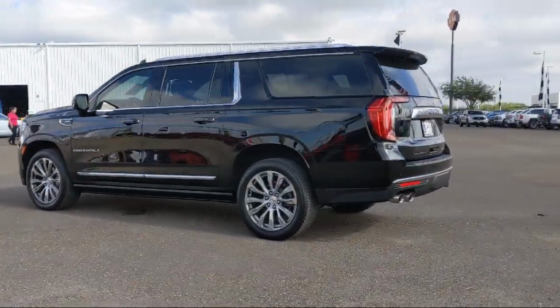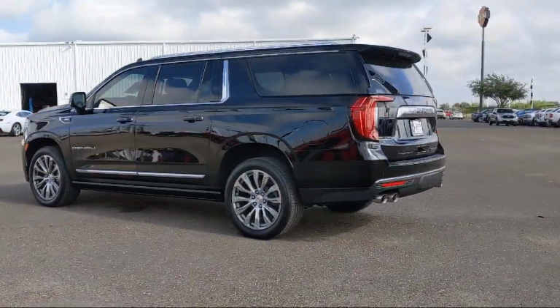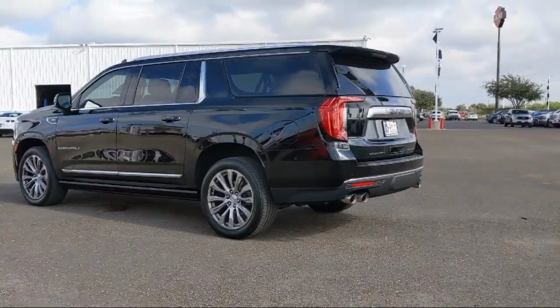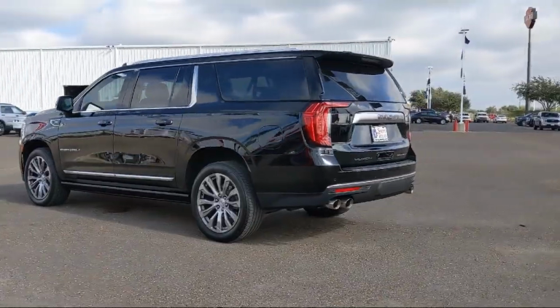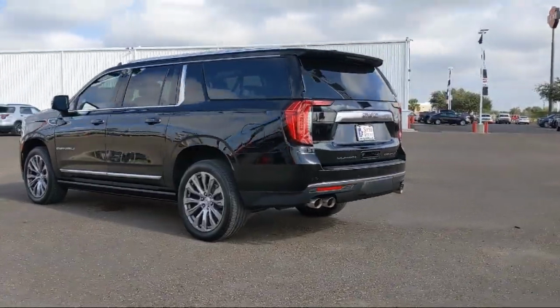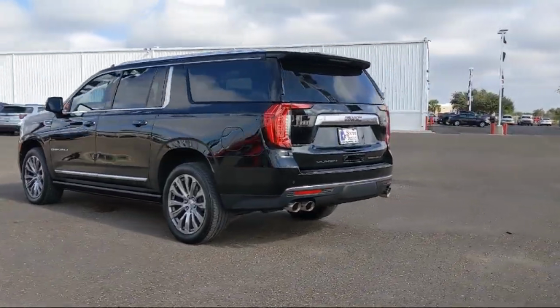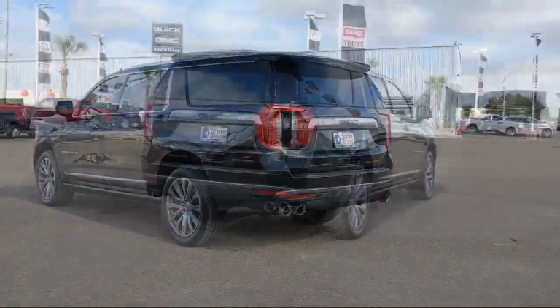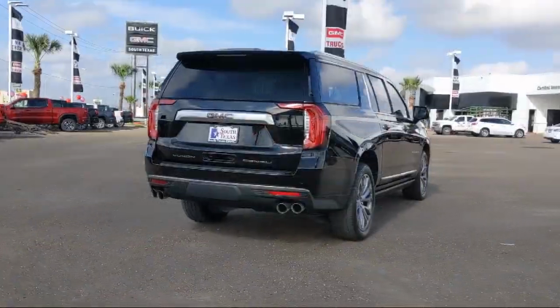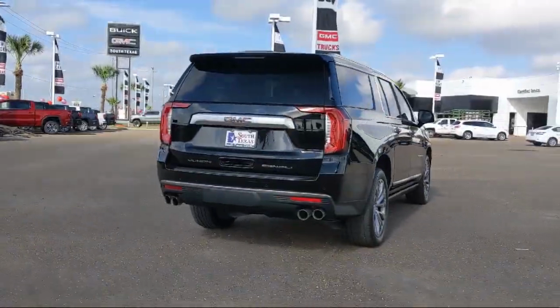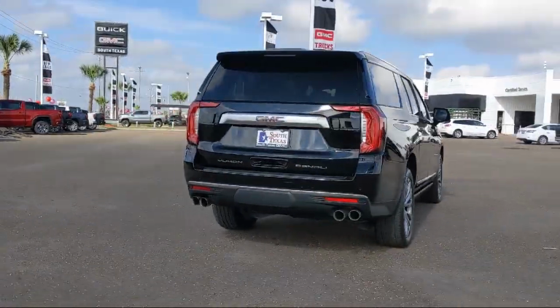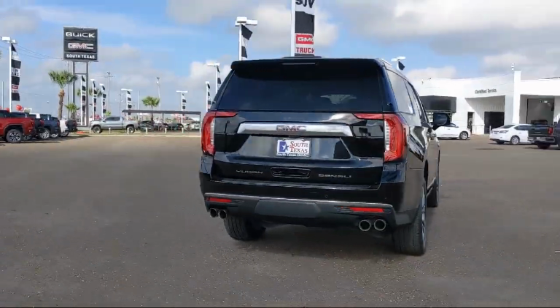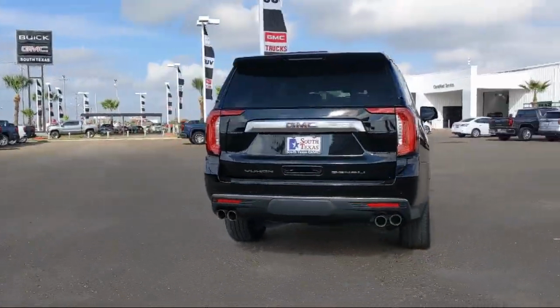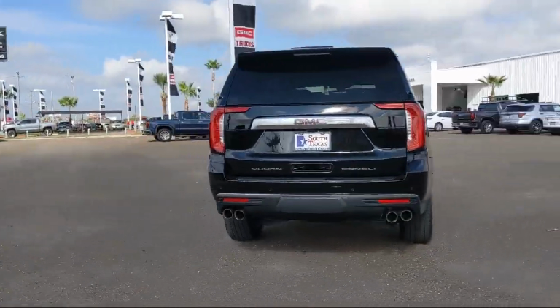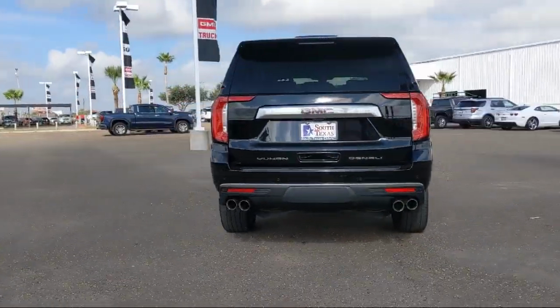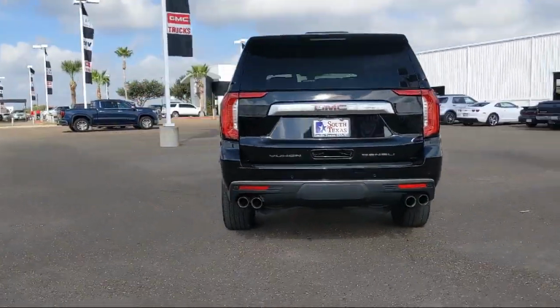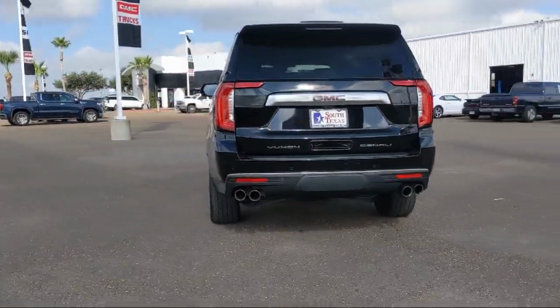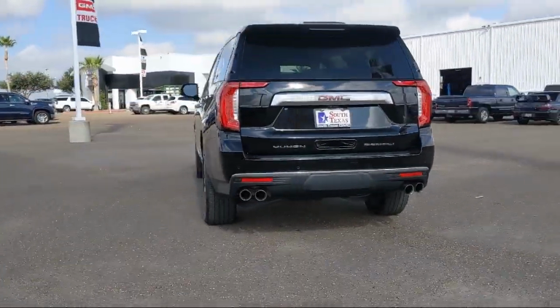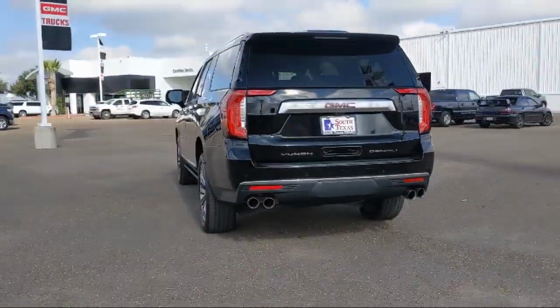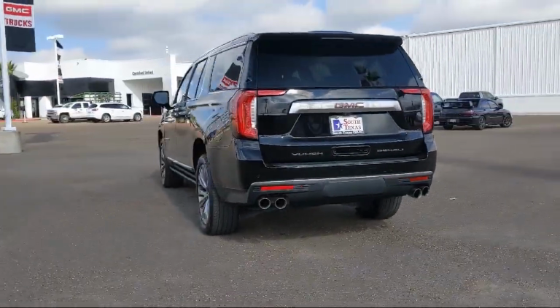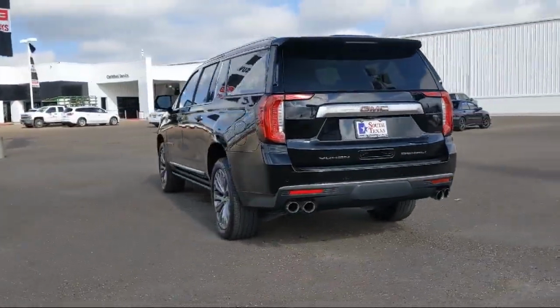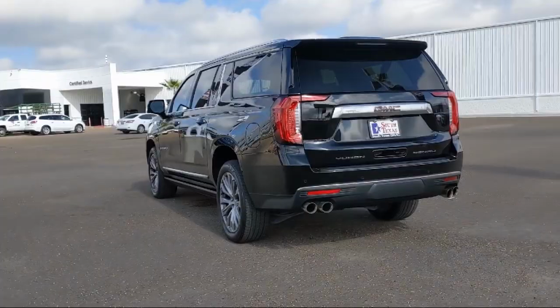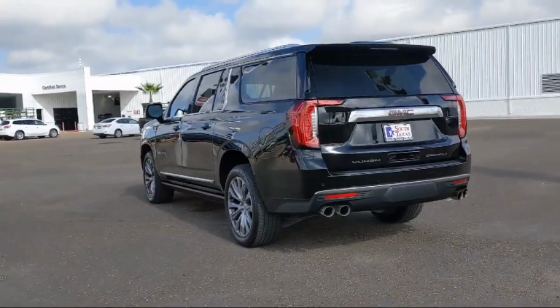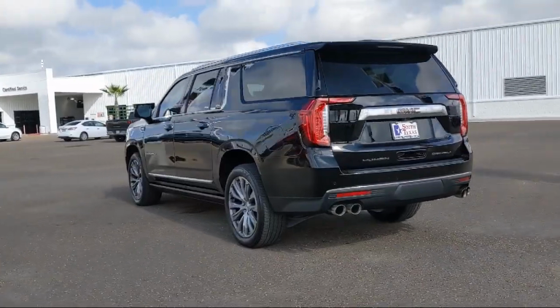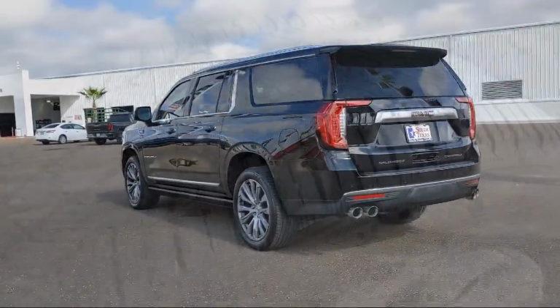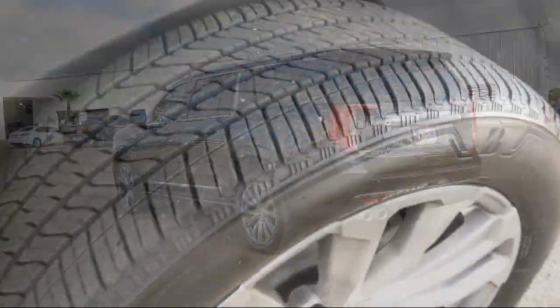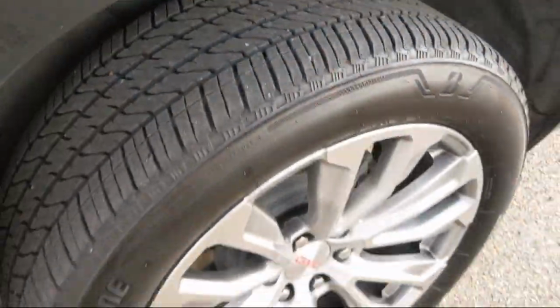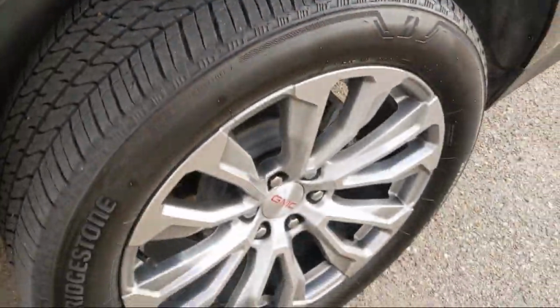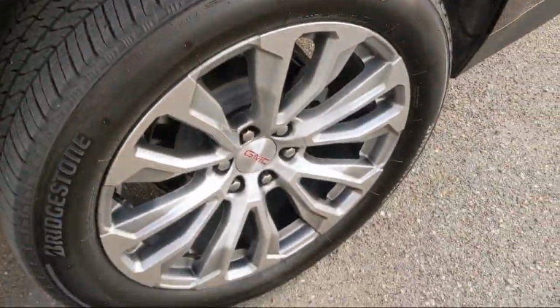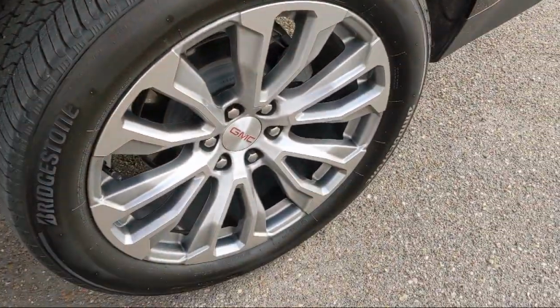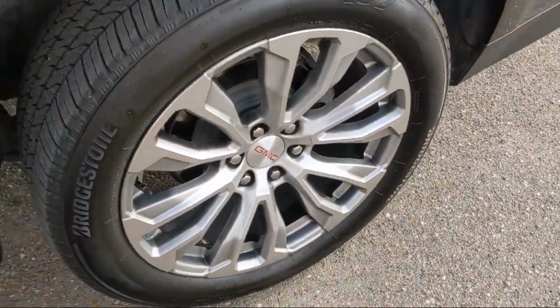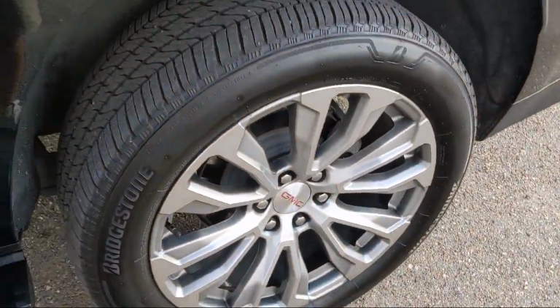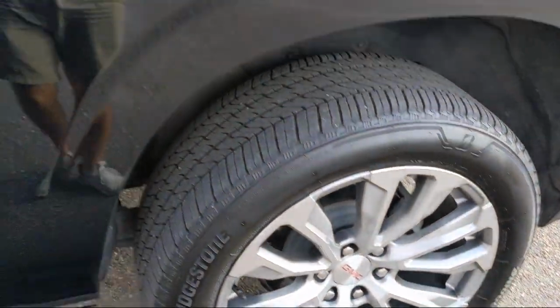It also features Bluetooth Smartphone Integration, Remote Start System, Leather Seating, Lane Departure Warning, and has less than 10,000 miles on the odometer.